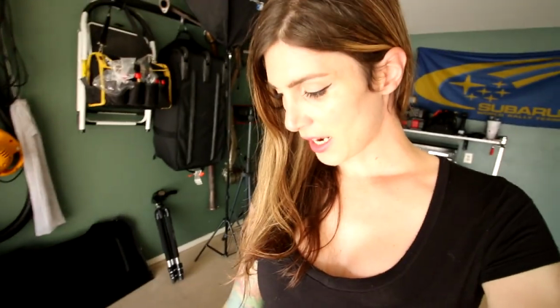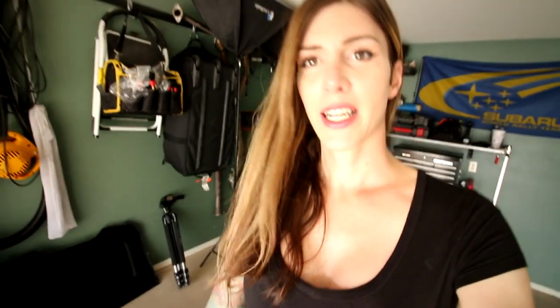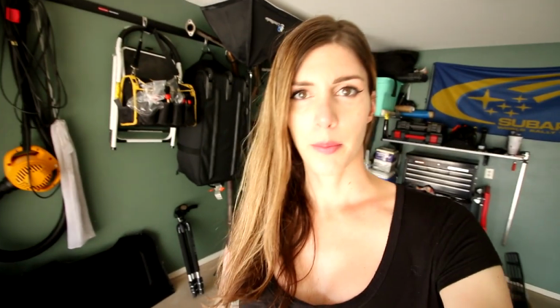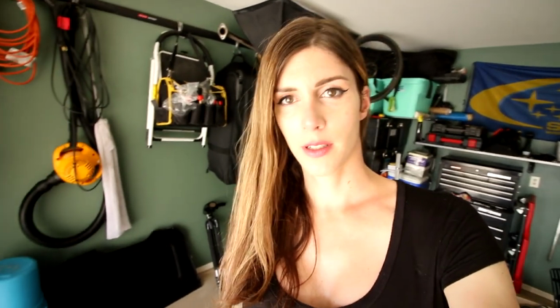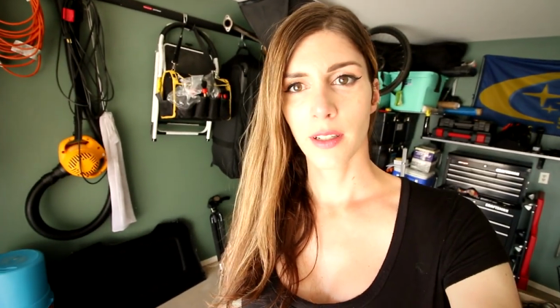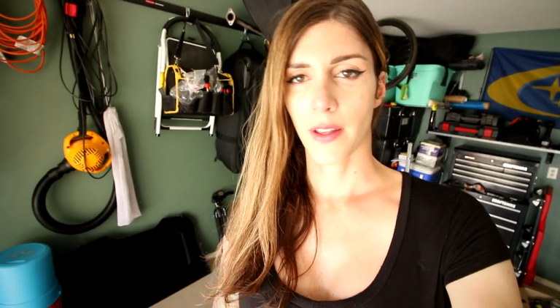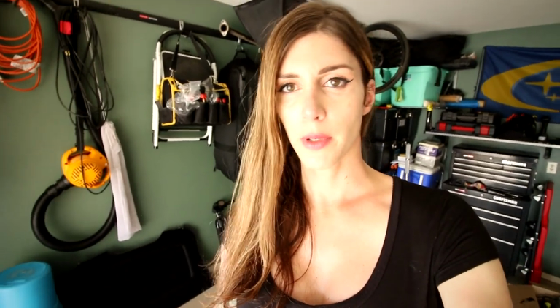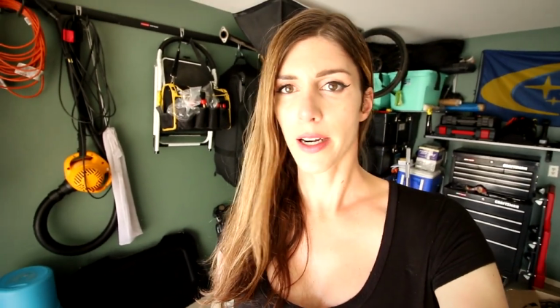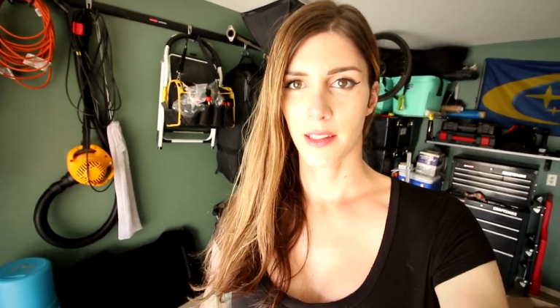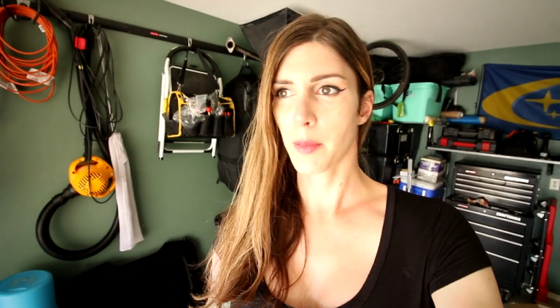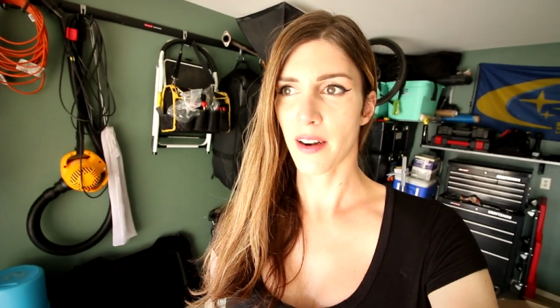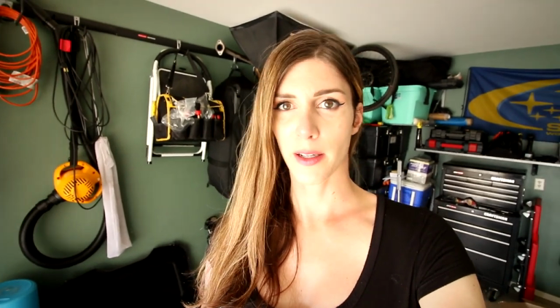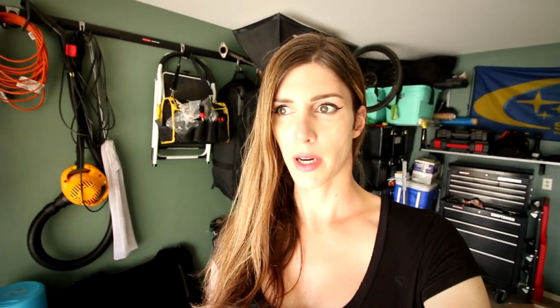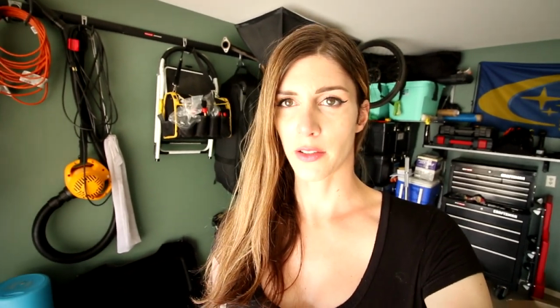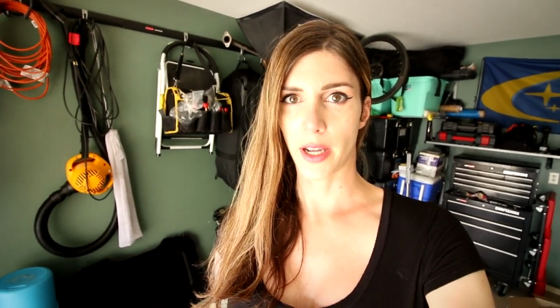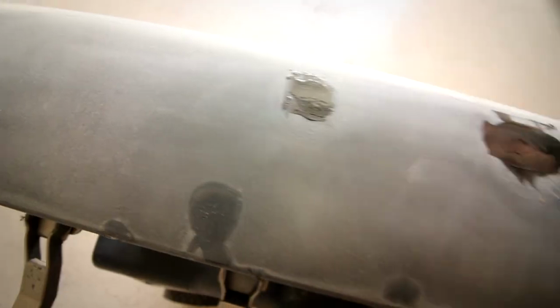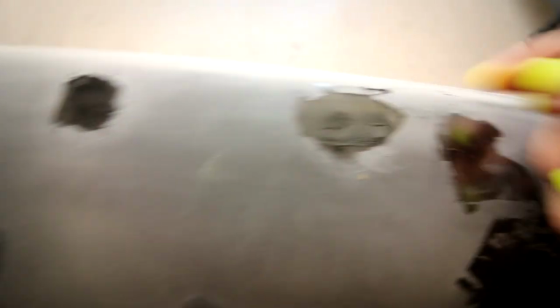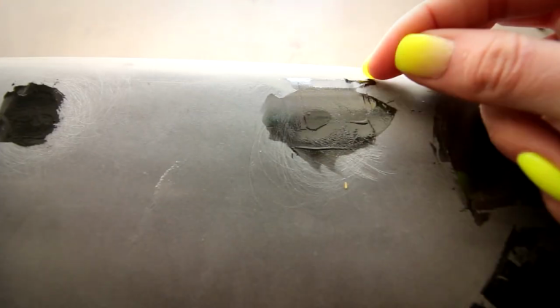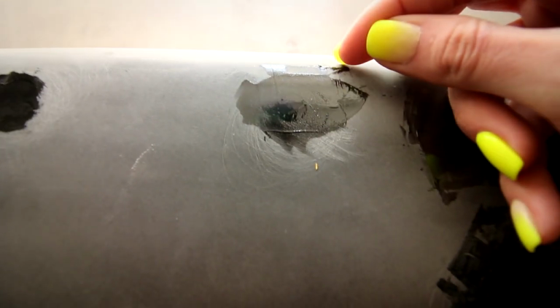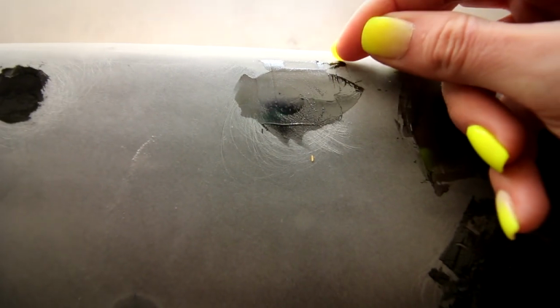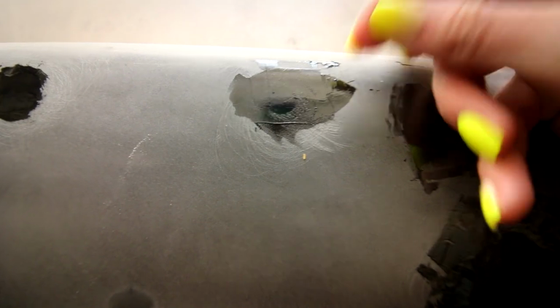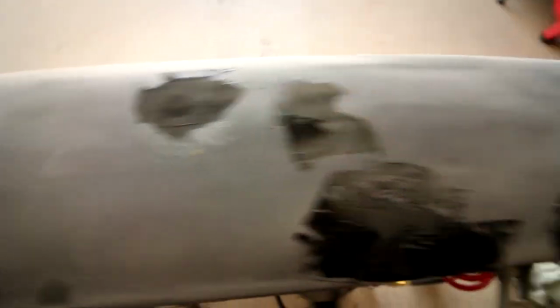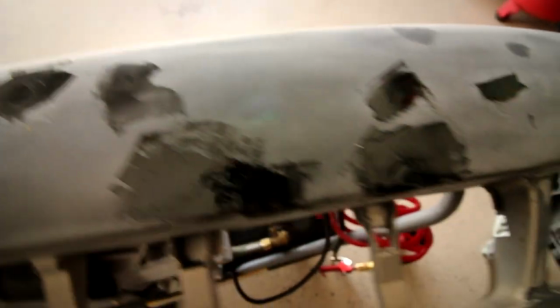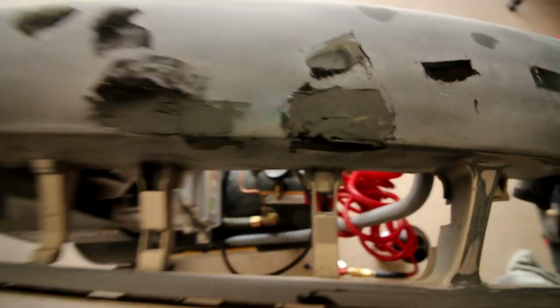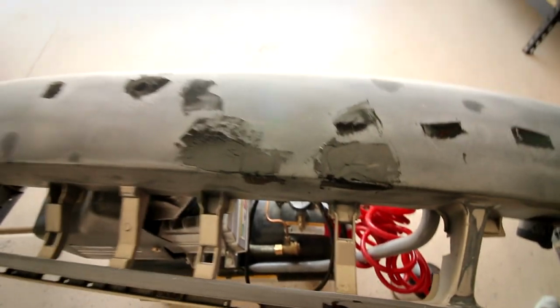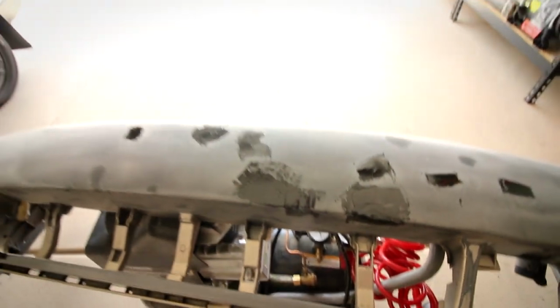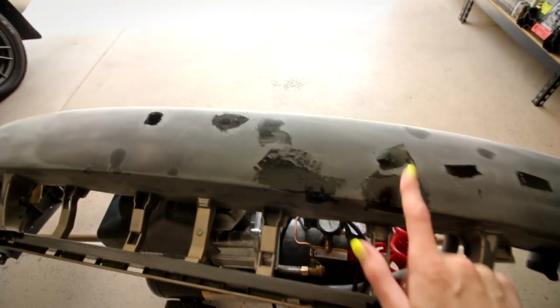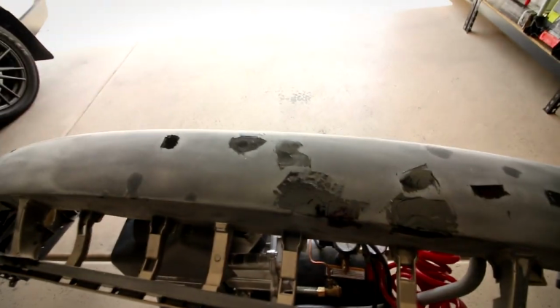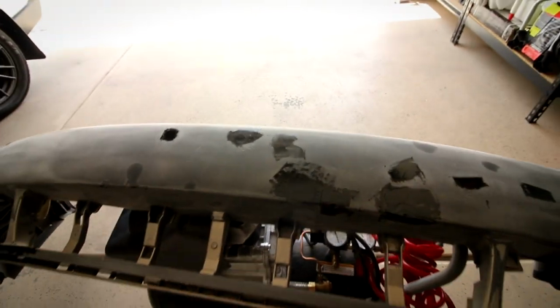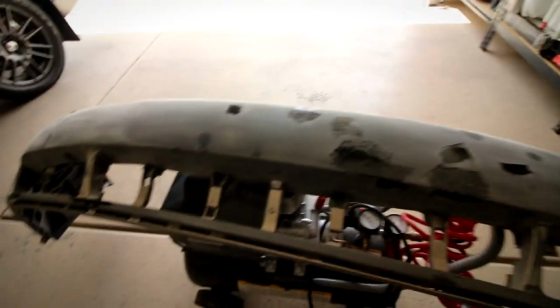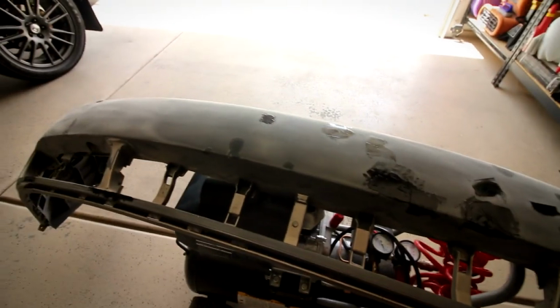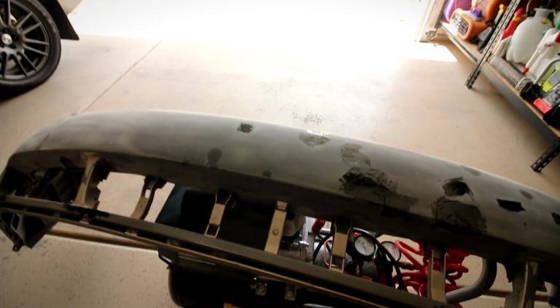Now, looking at the bumper, it feels pretty hard. It's not peeling off — it's on there, it bonded. So let's get this sanded and see if I need to do a second coat.